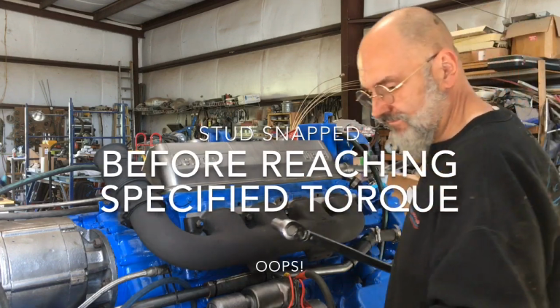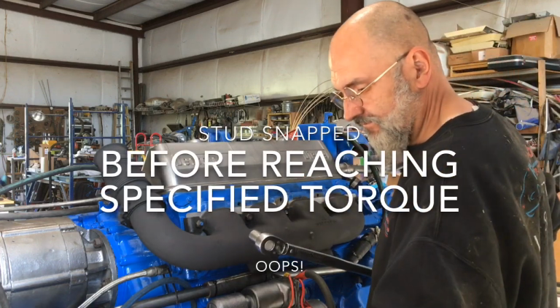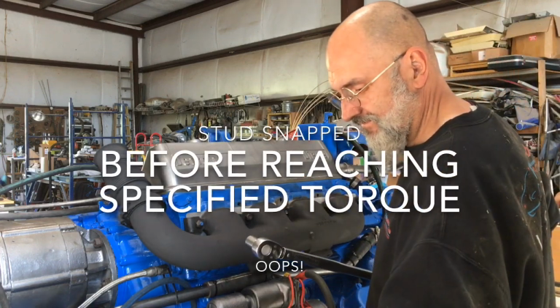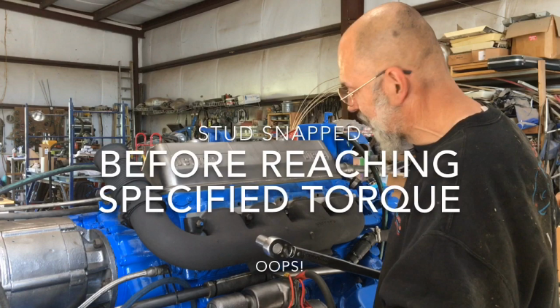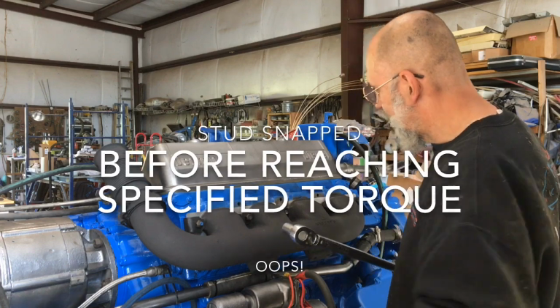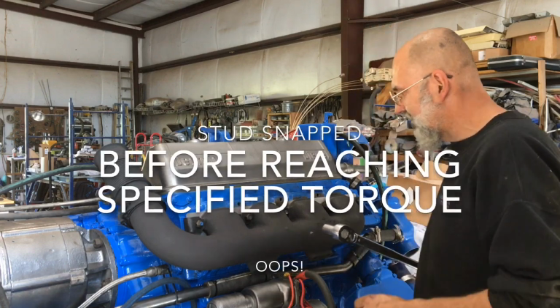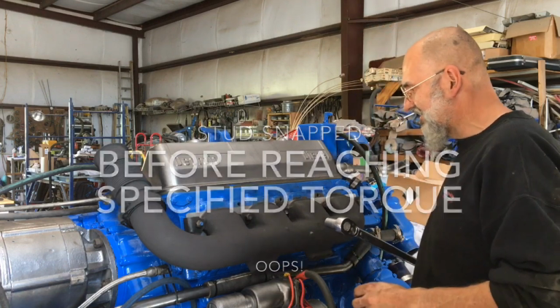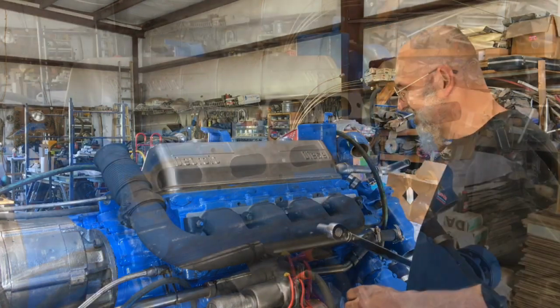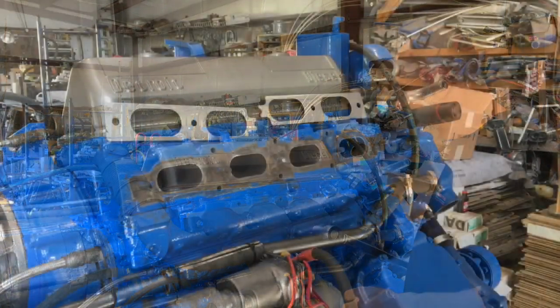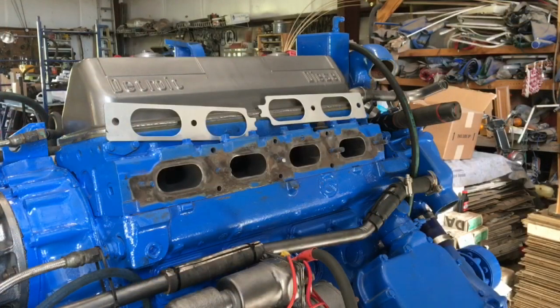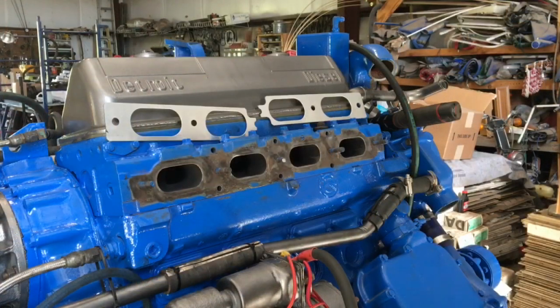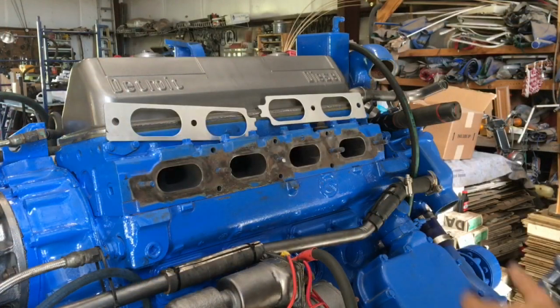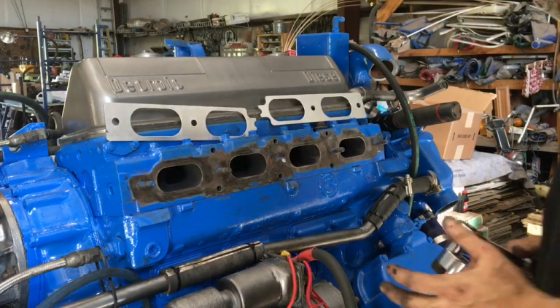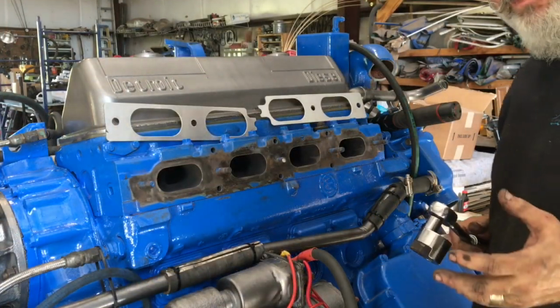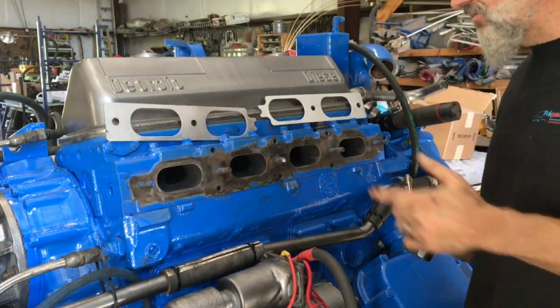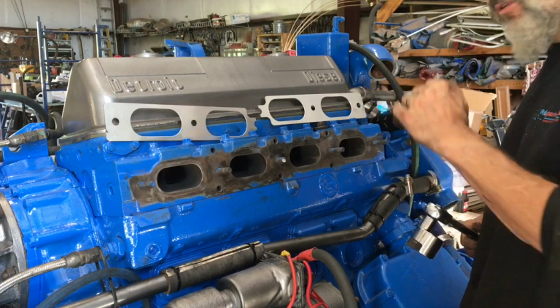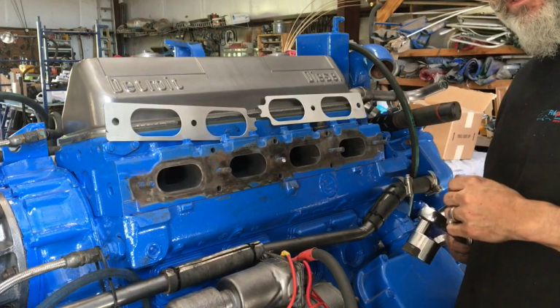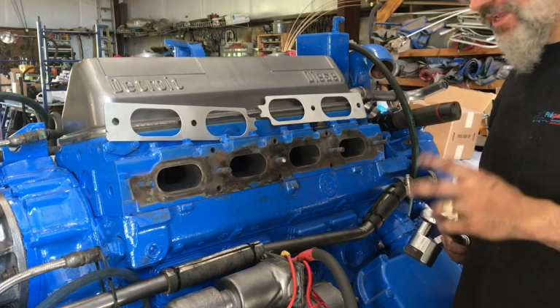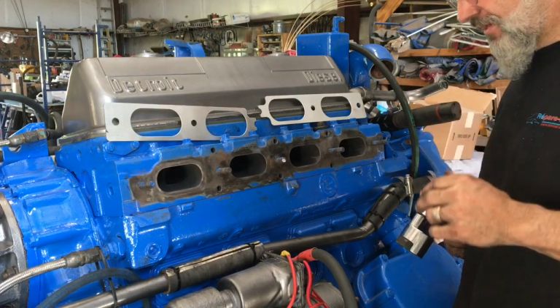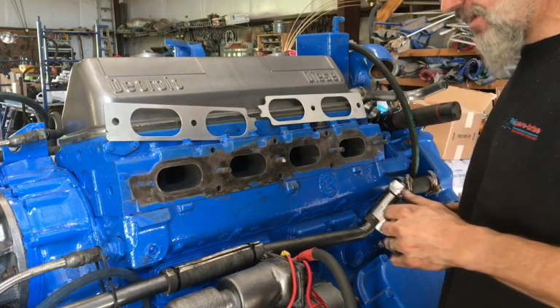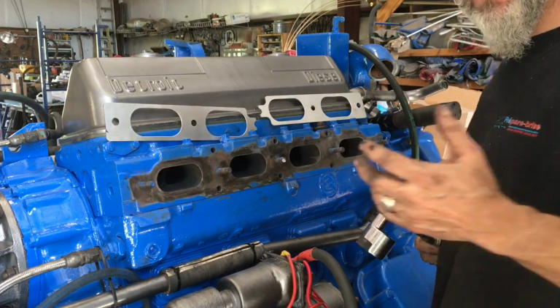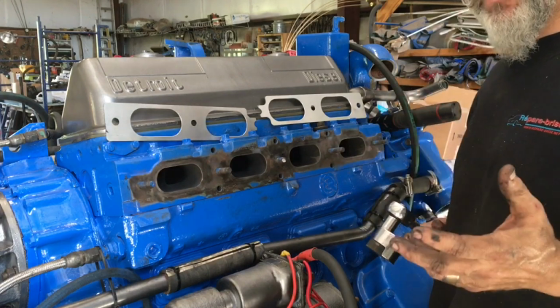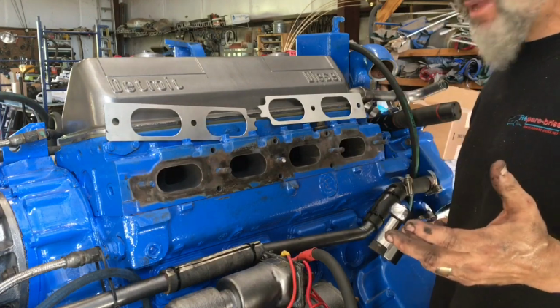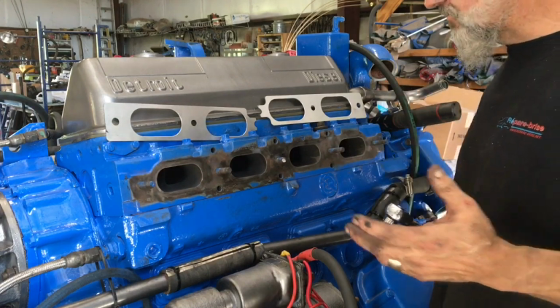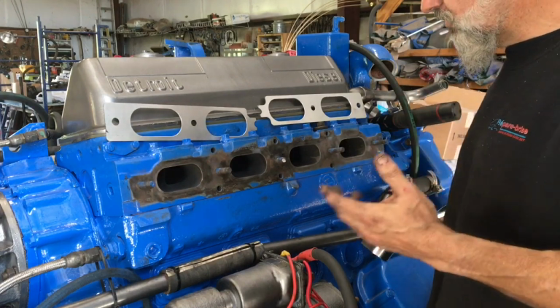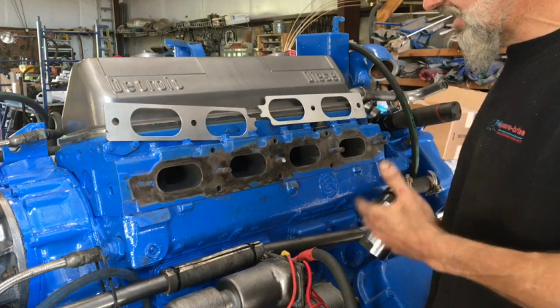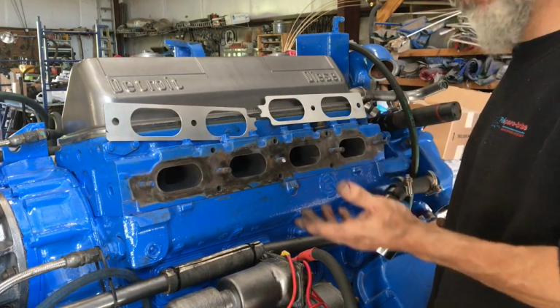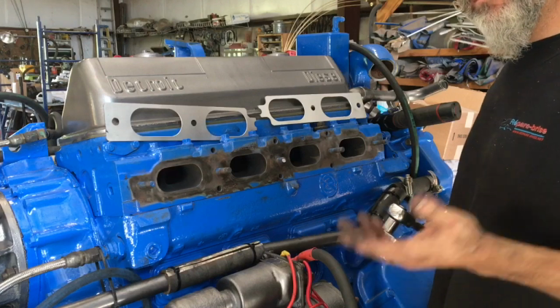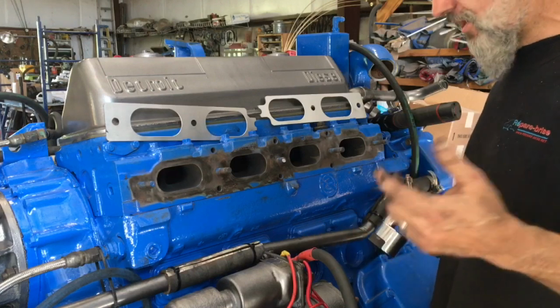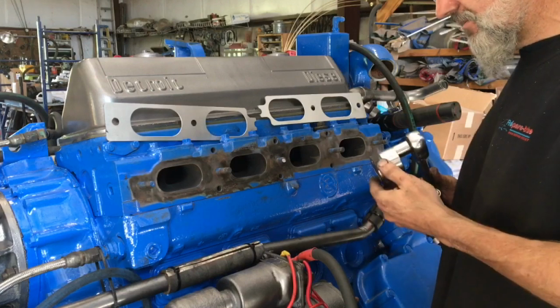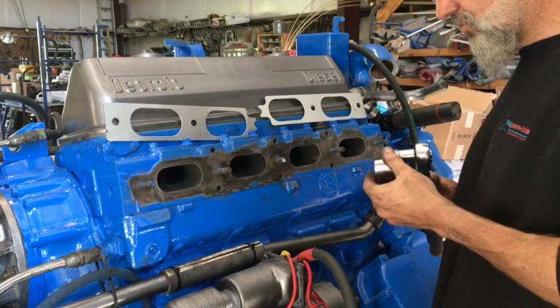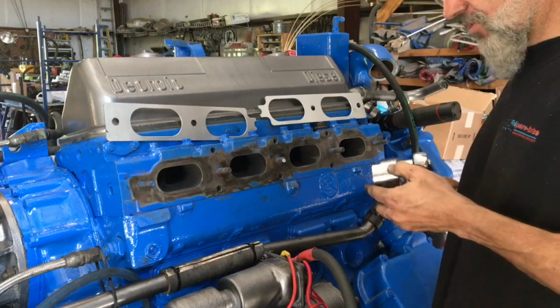Don't do this — it's not good. When installing our exhaust manifold, we had a stud break. Now it's only 35 pounds of torque and it broke, so obviously it was due for a break.